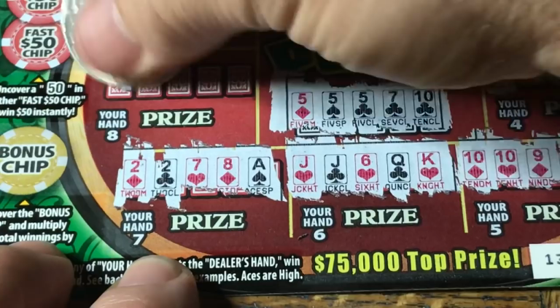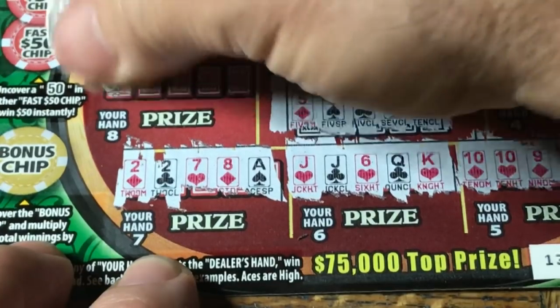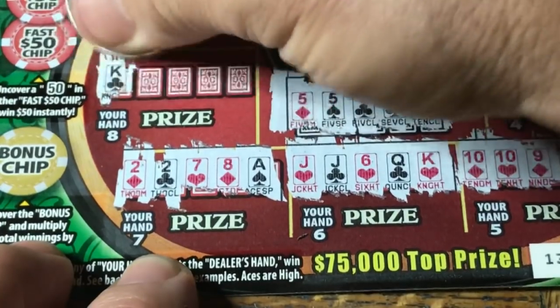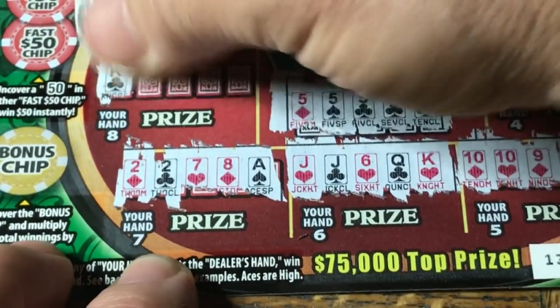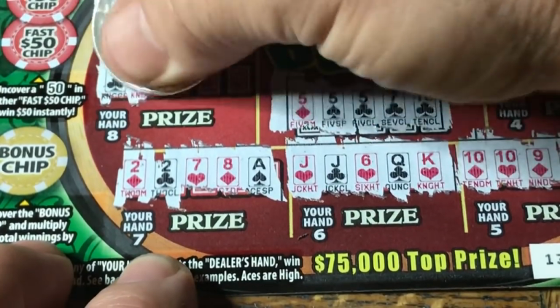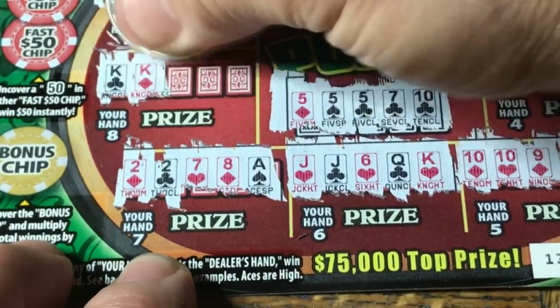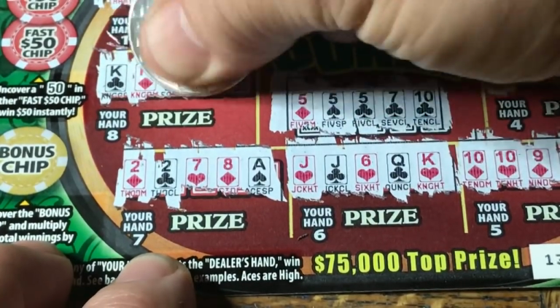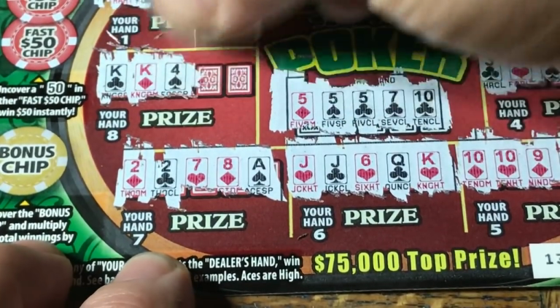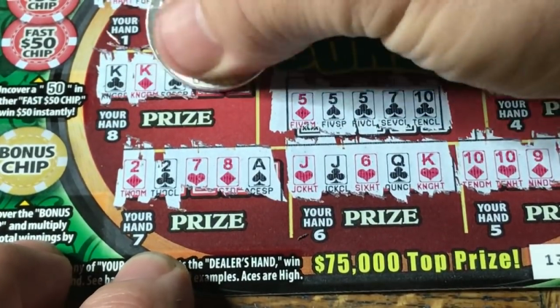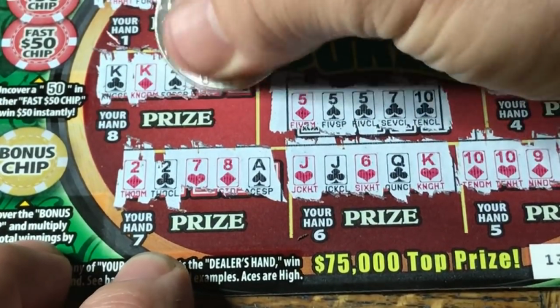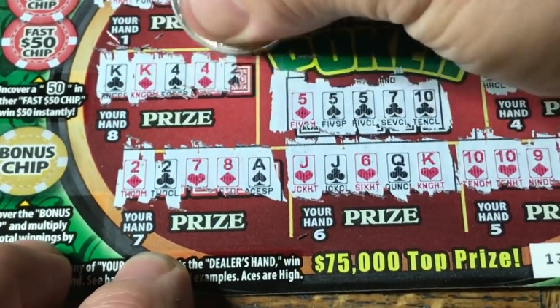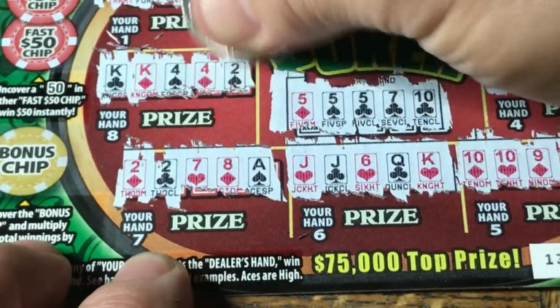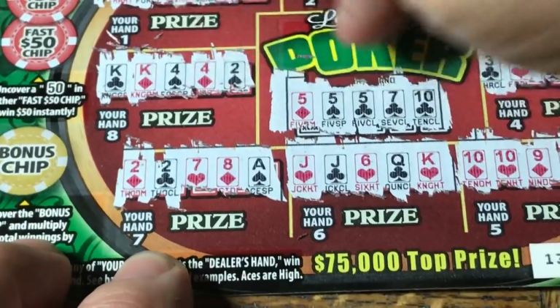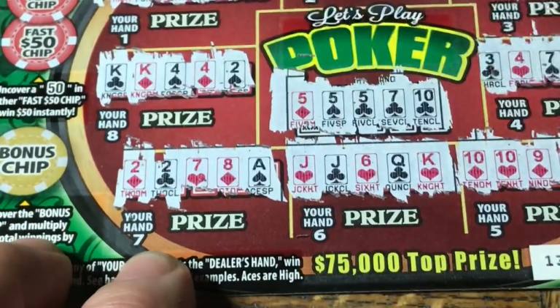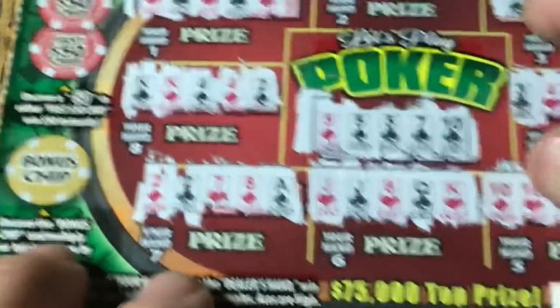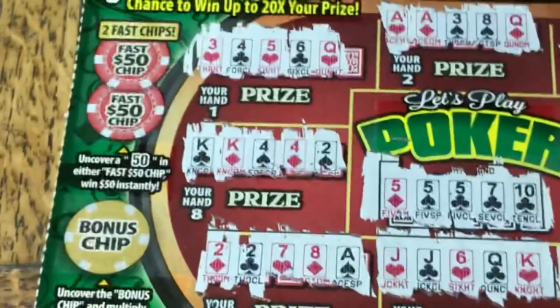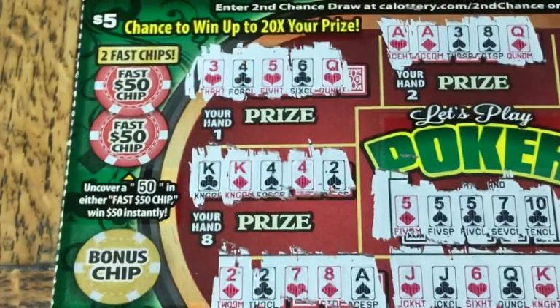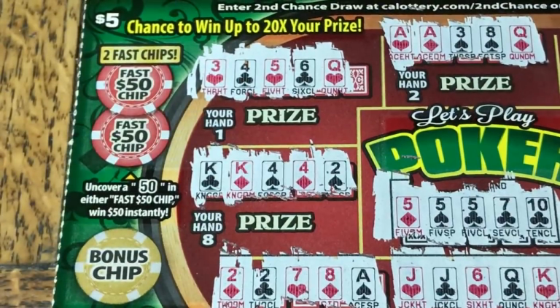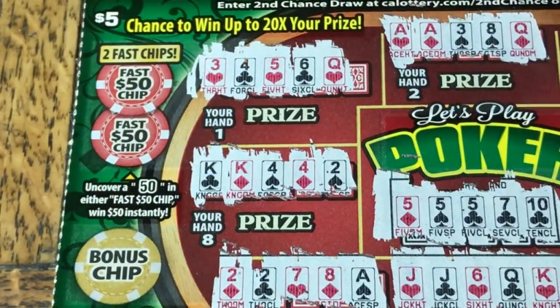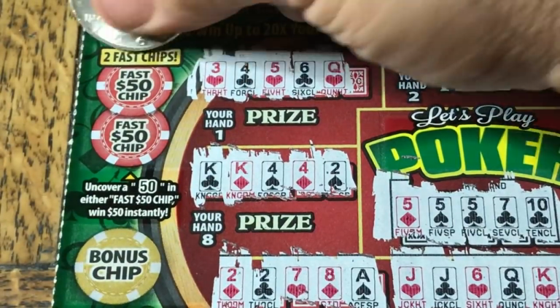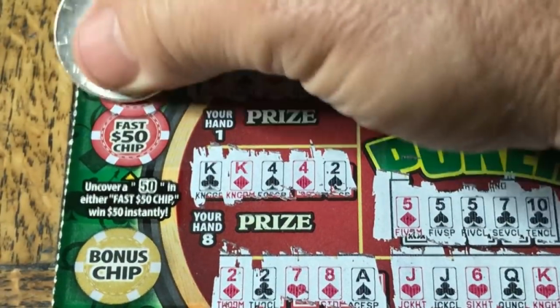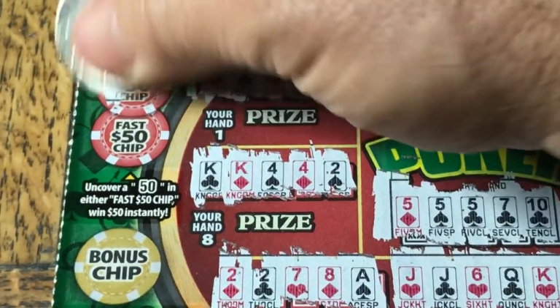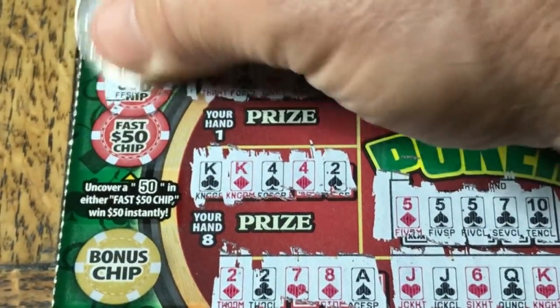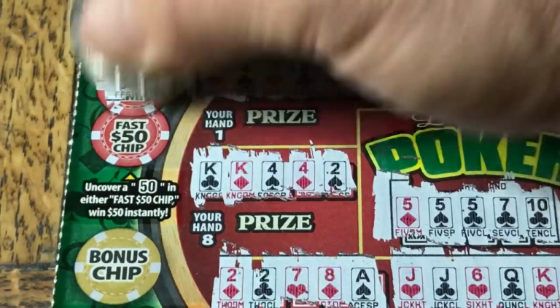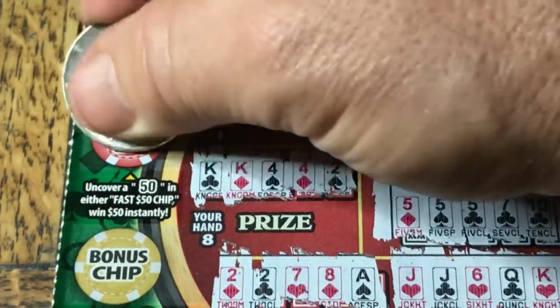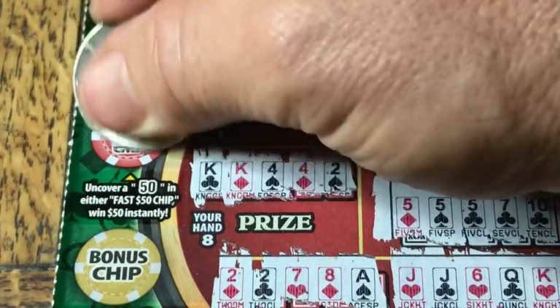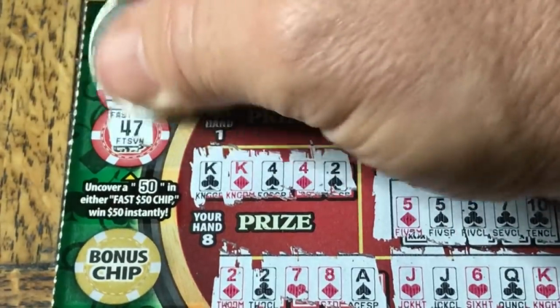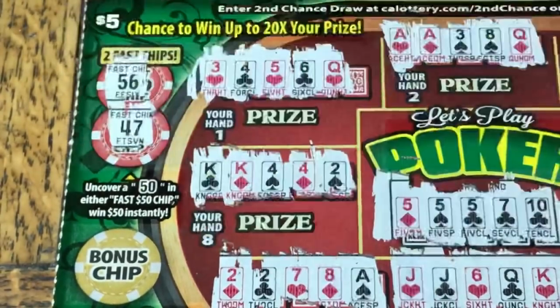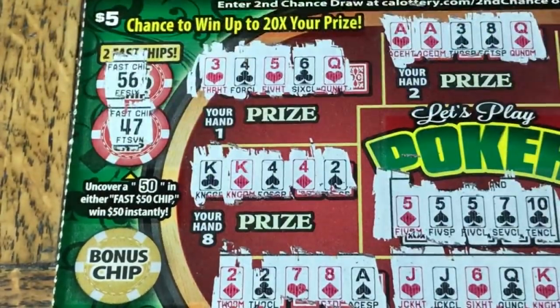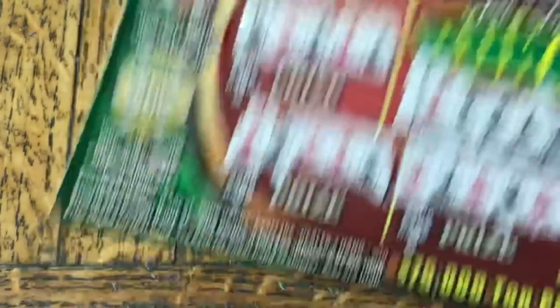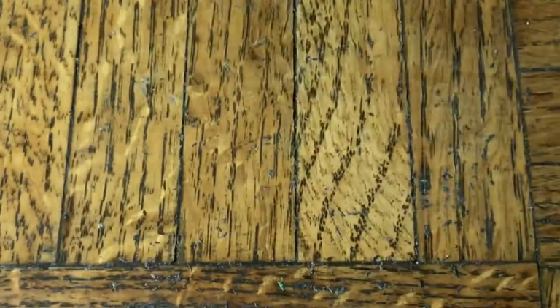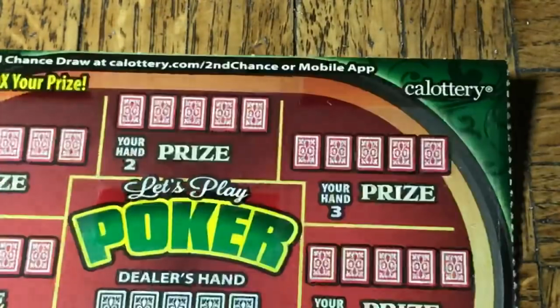Hand seven: two, two, seven — nope. Wowzer. Last hand: king, king, four, four — wow, nothing again. Fast $50 spot: five, six, and four — ouch.